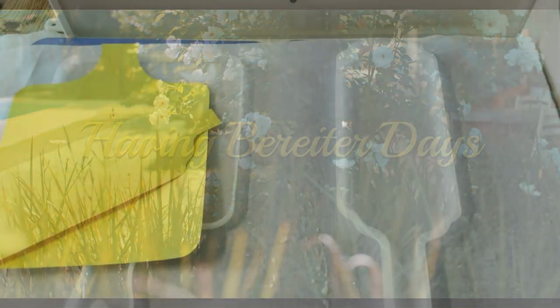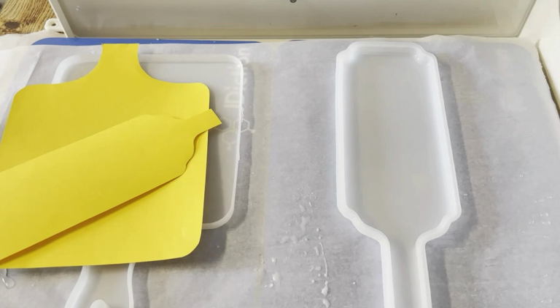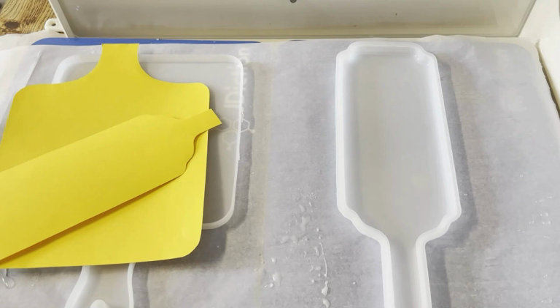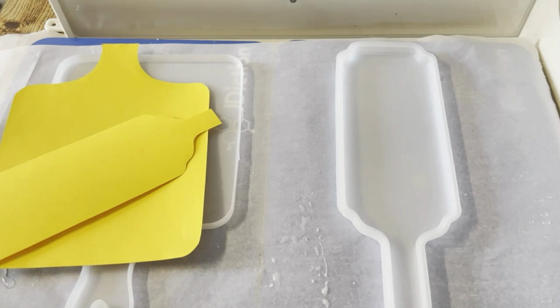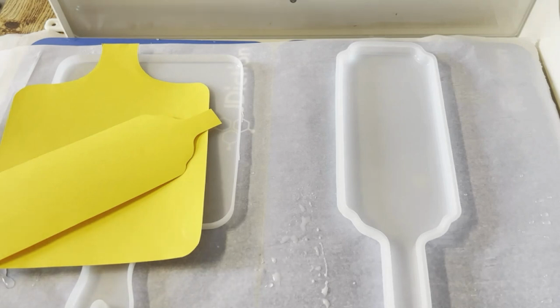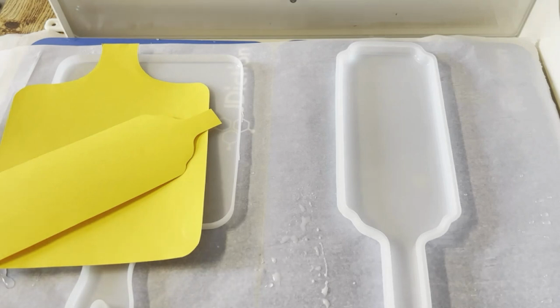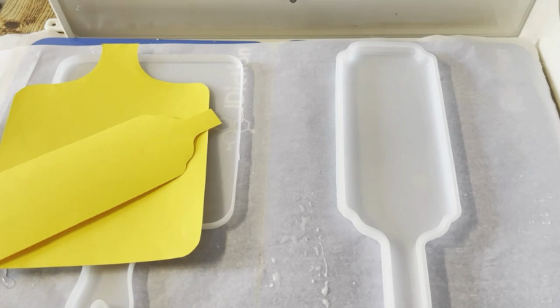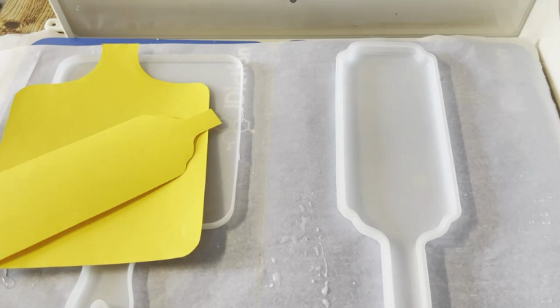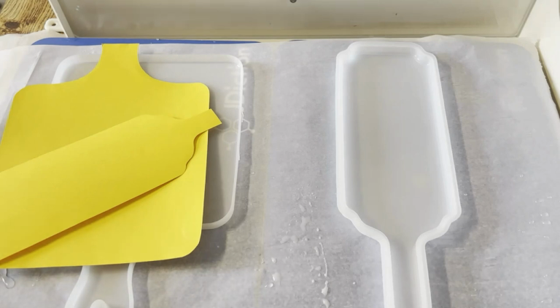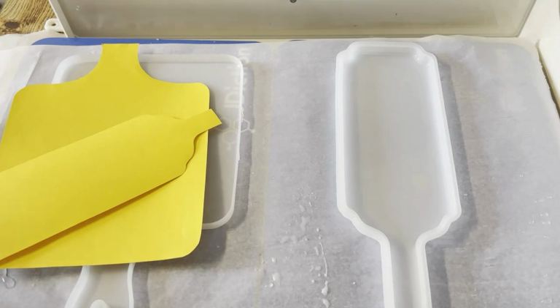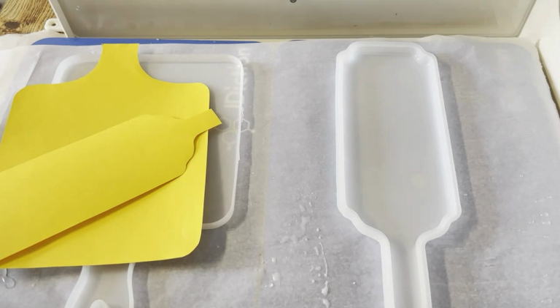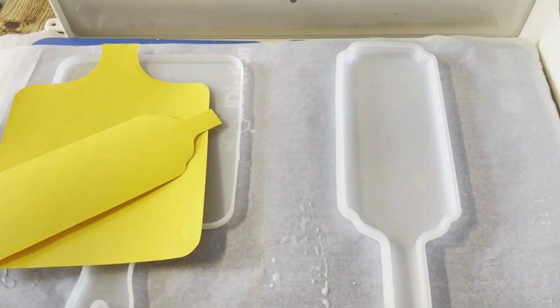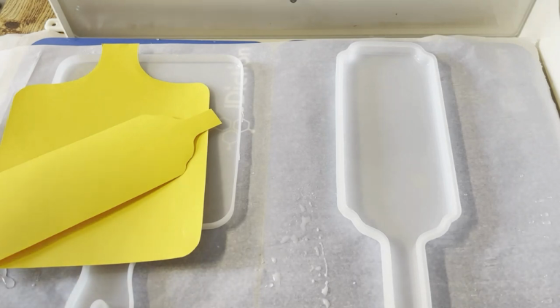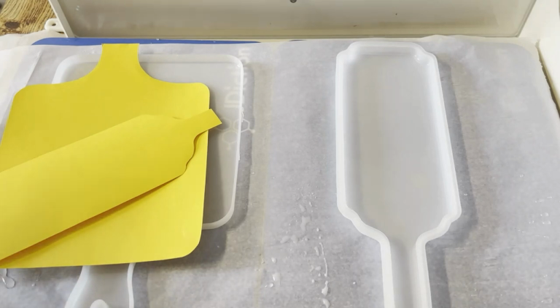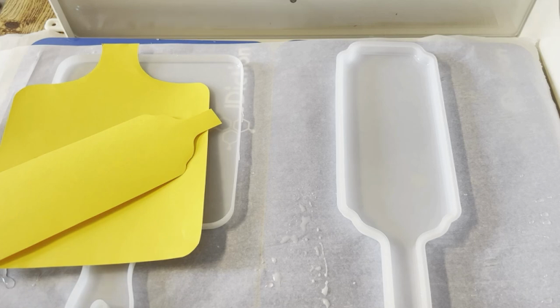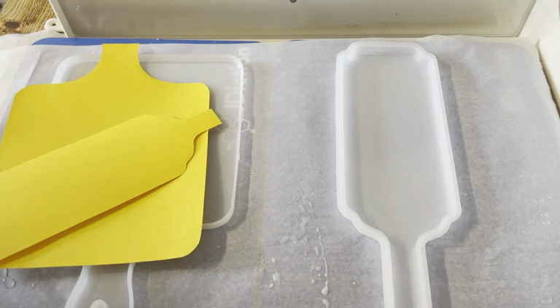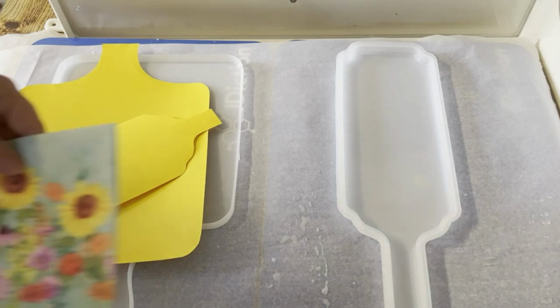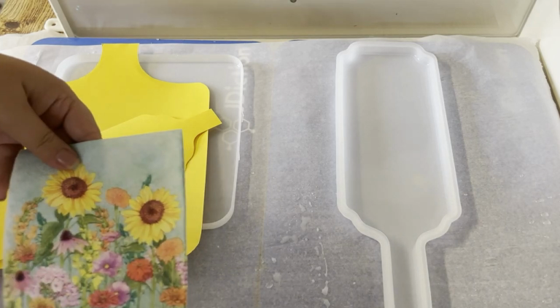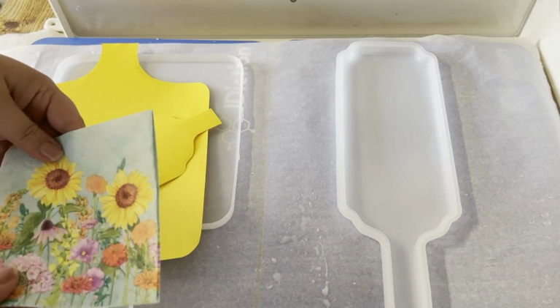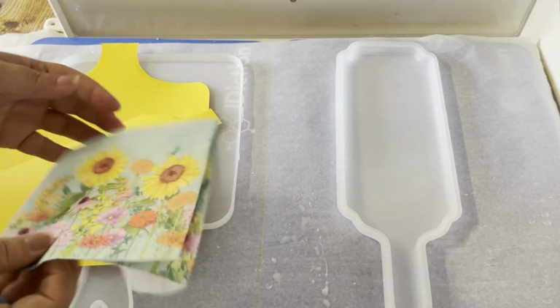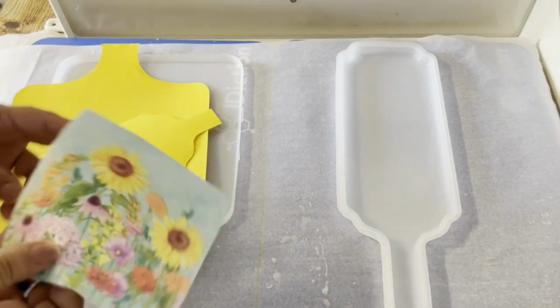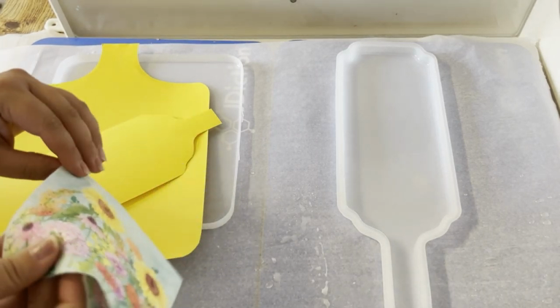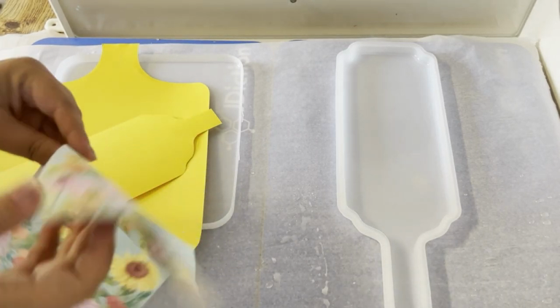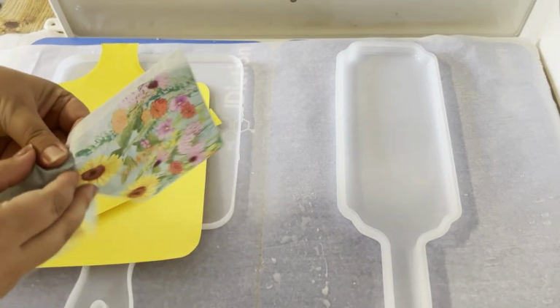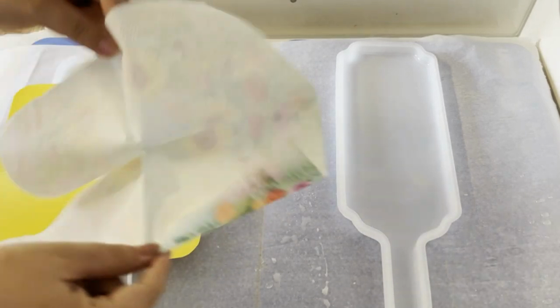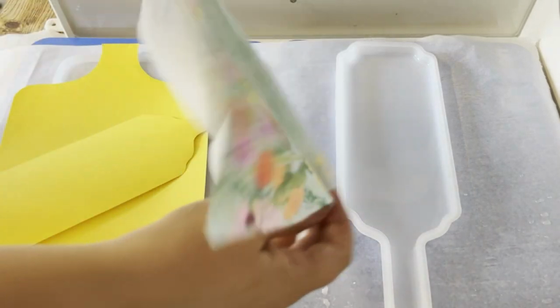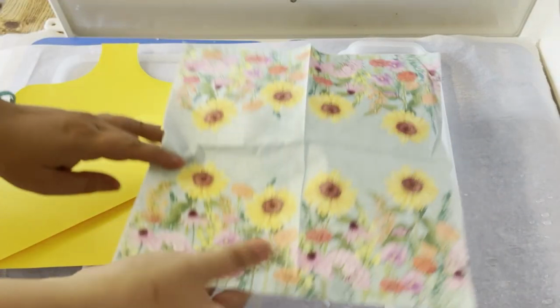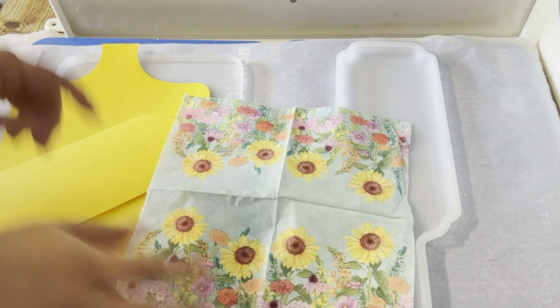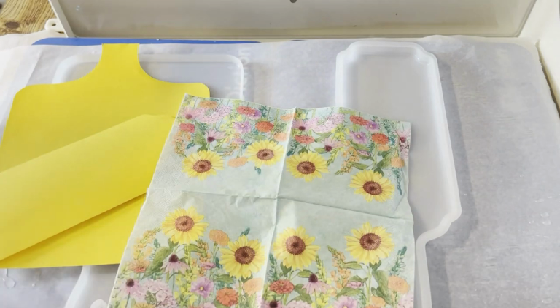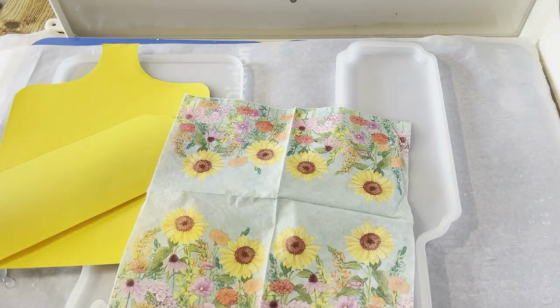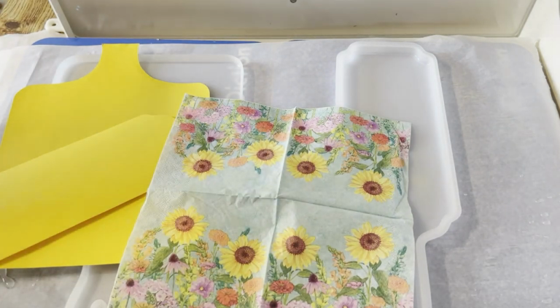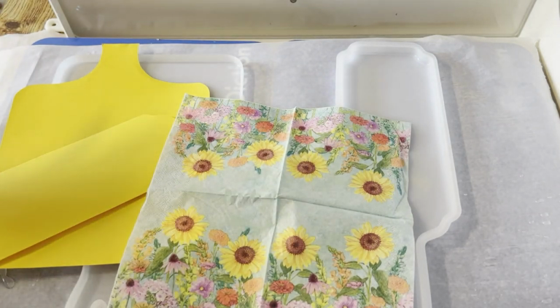Hello everyone and welcome to Having Brighter Days. My name is Deanna and I want to do something a little differently. I have here my napkin, so follow along with me.